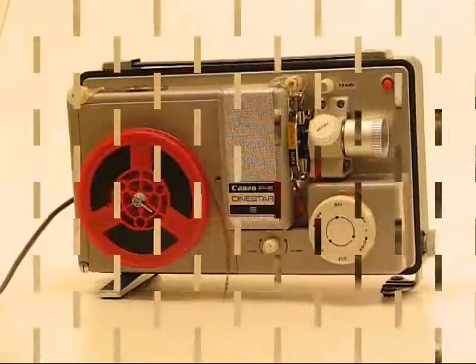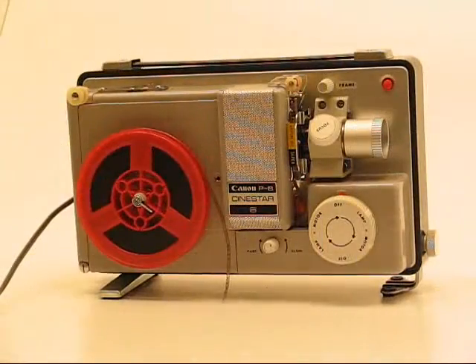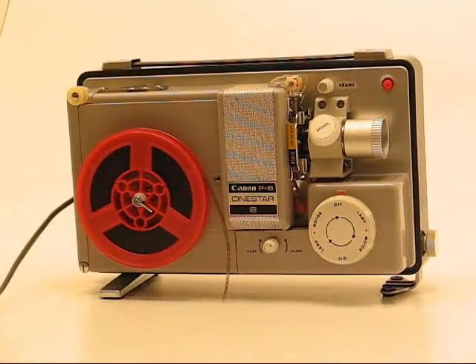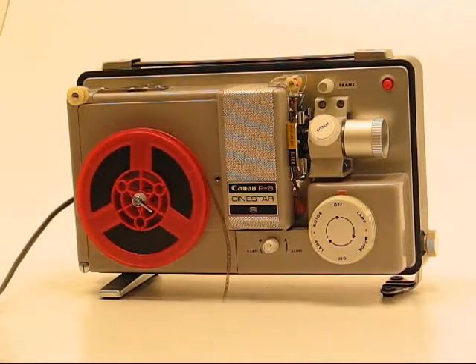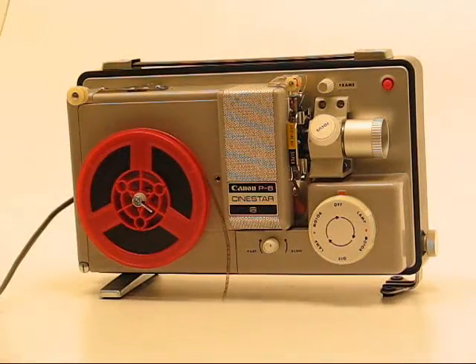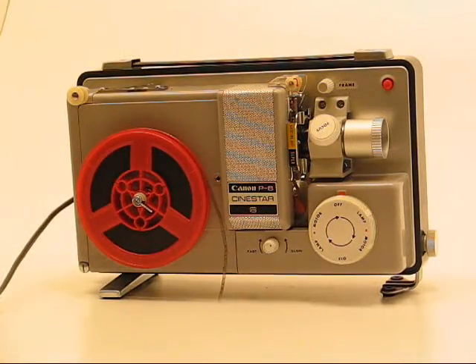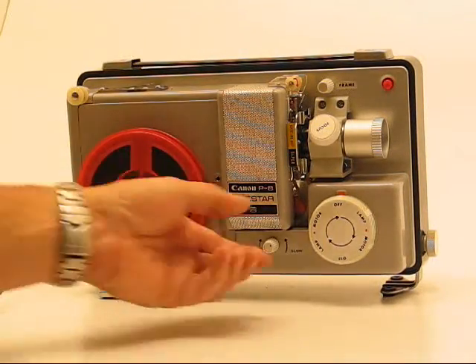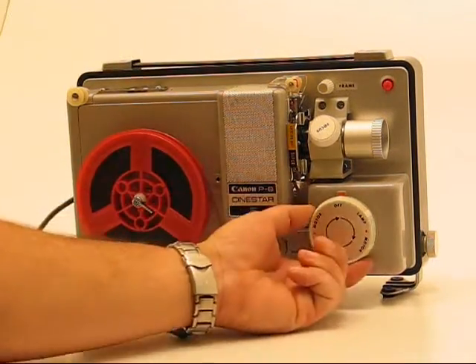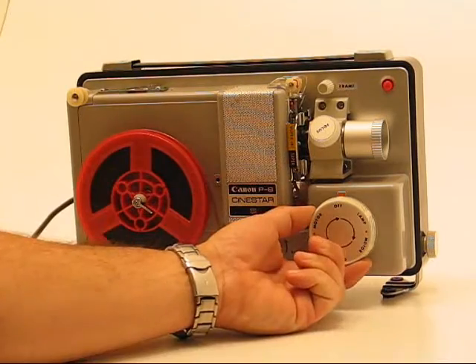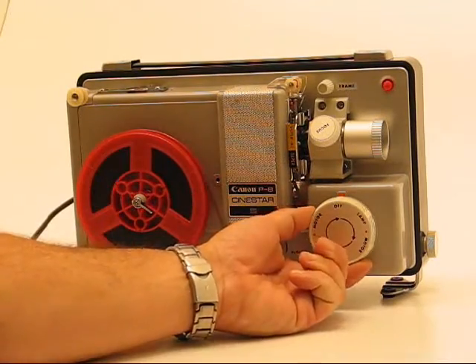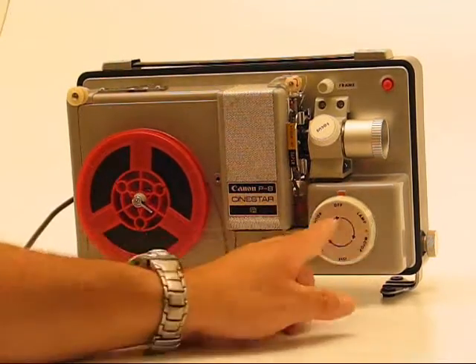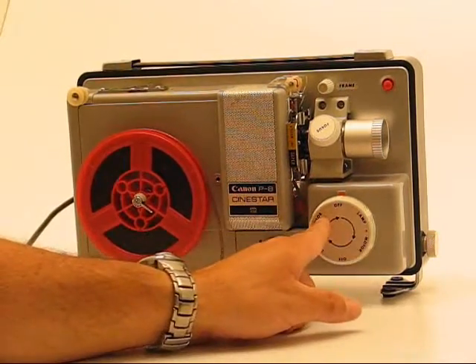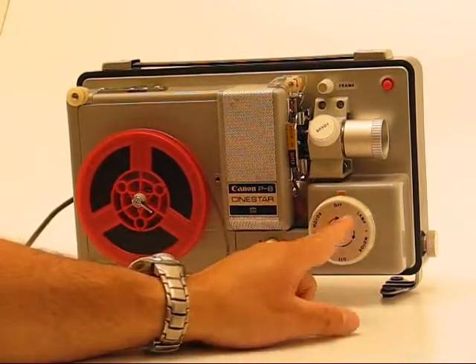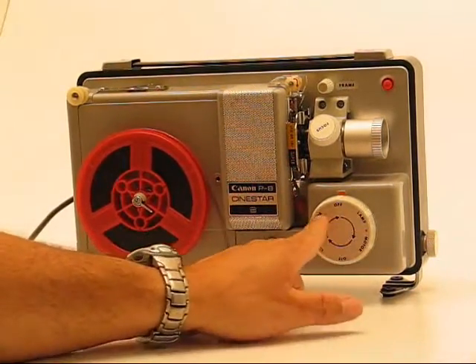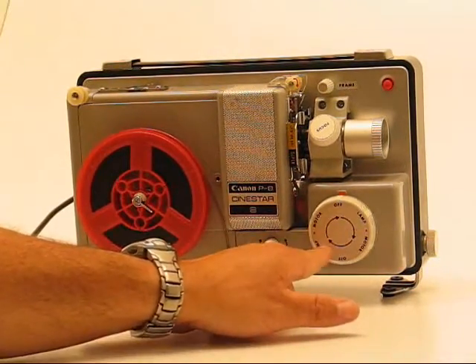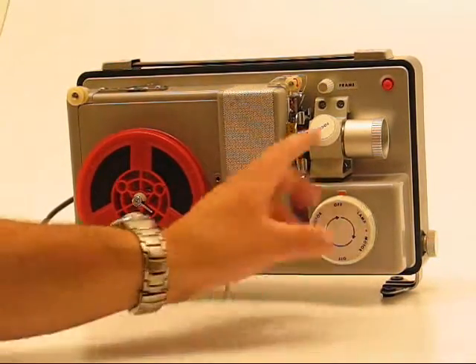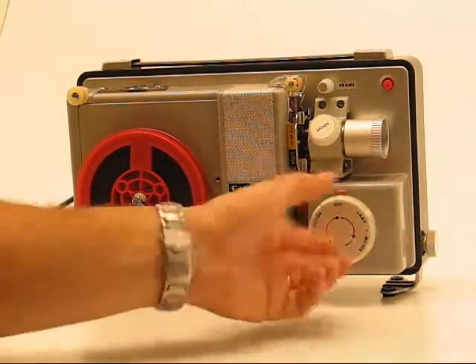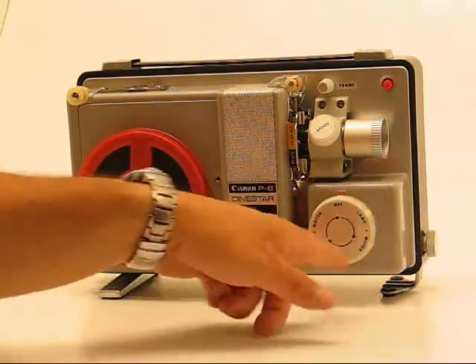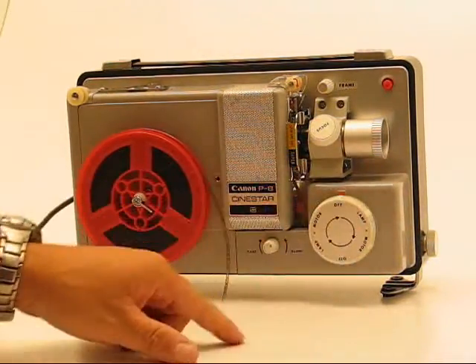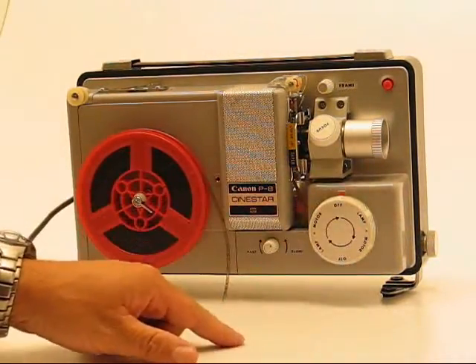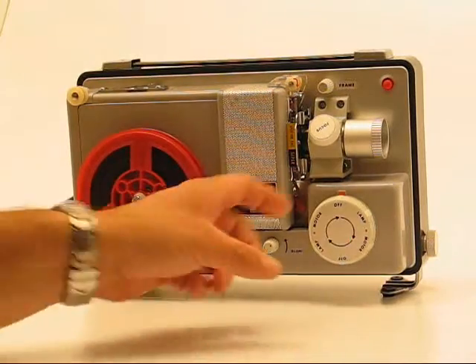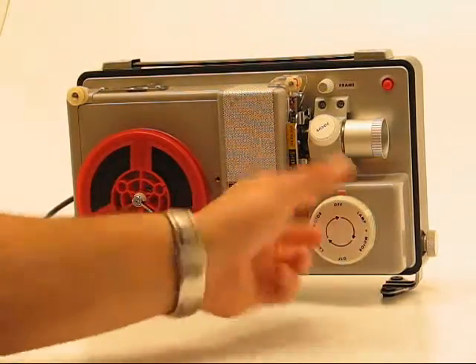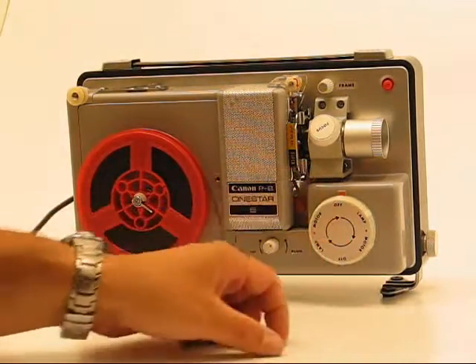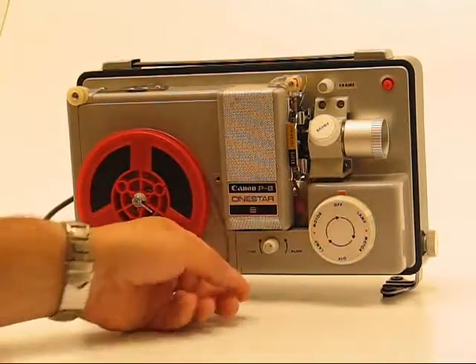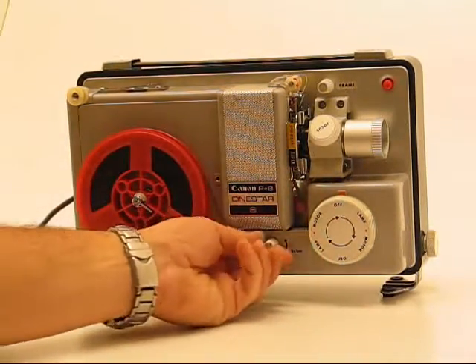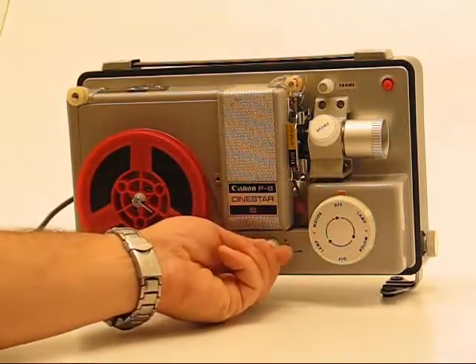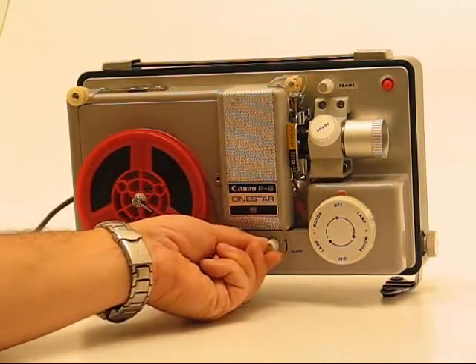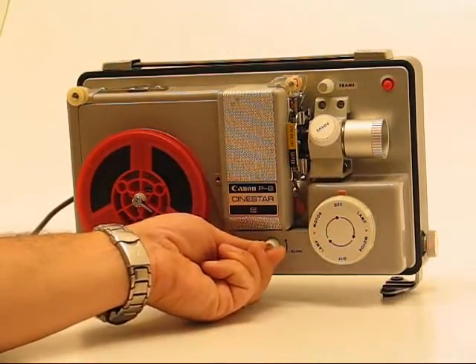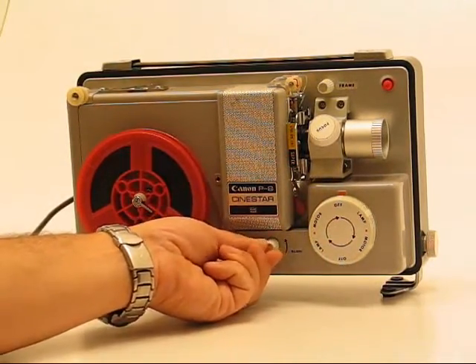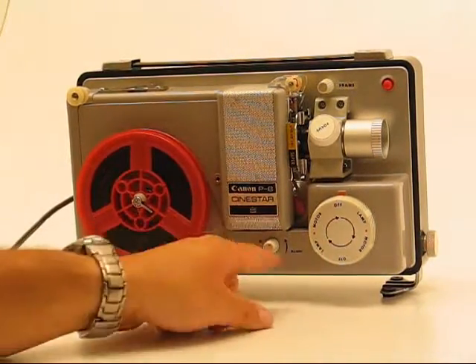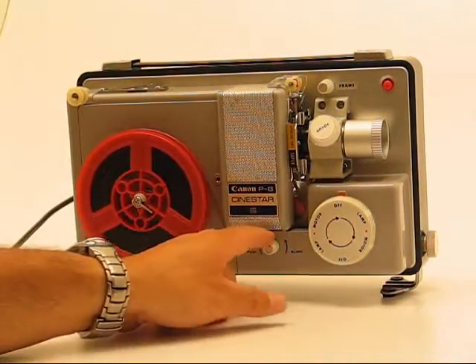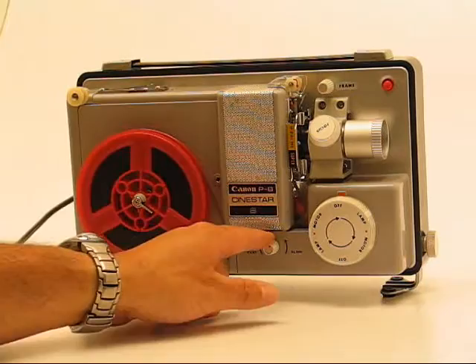I'm going to go over the controls quickly. This is your main control knob — it's got motor and lamp positions and turns 360 degrees either direction. The little knob on the bottom is the speed control.